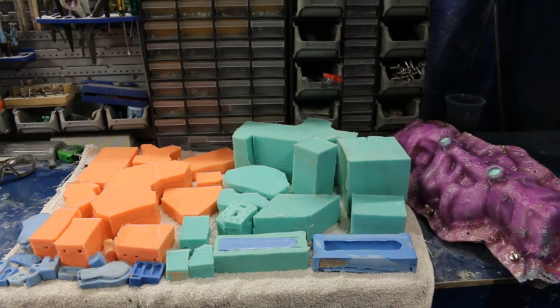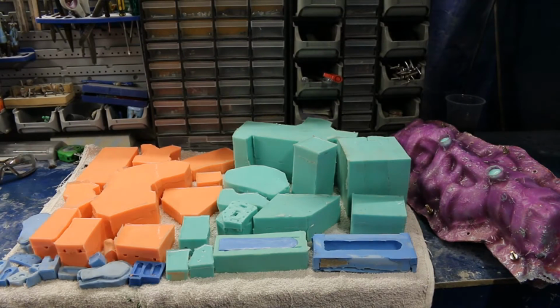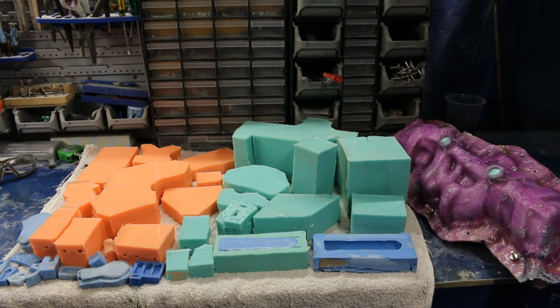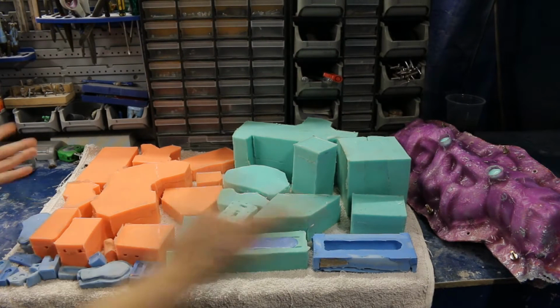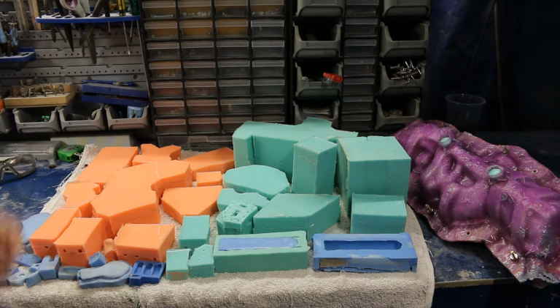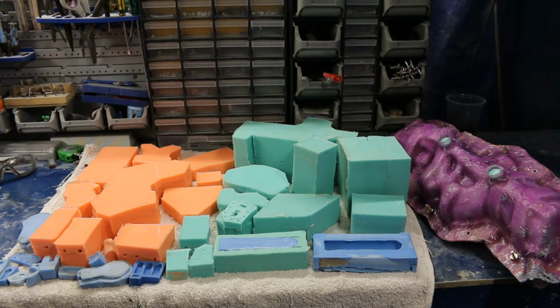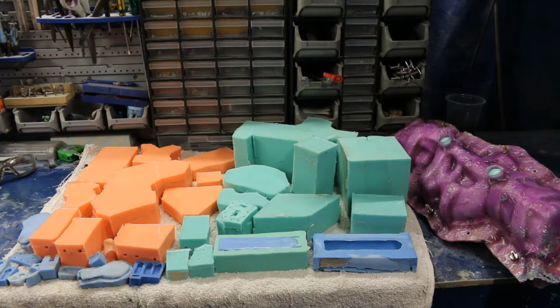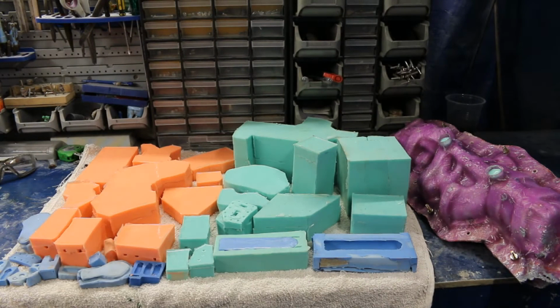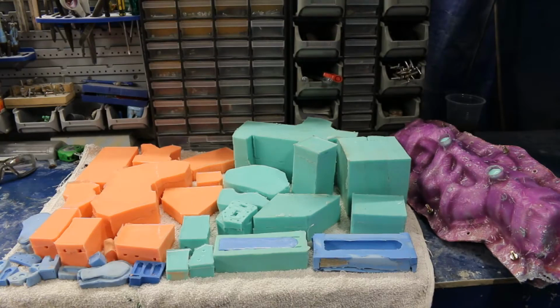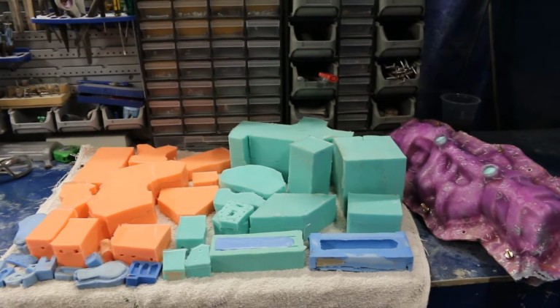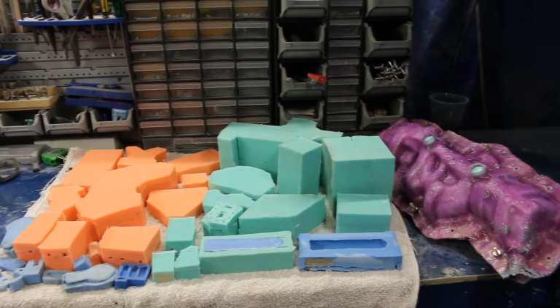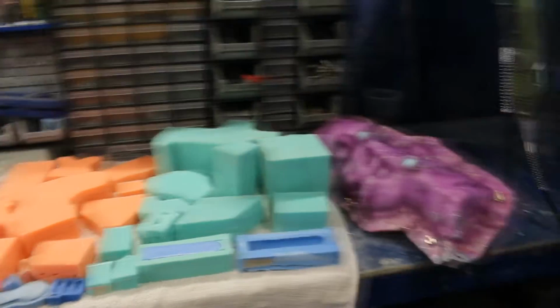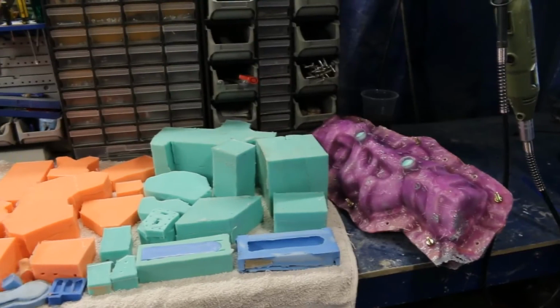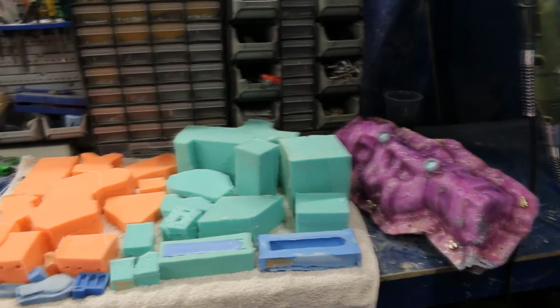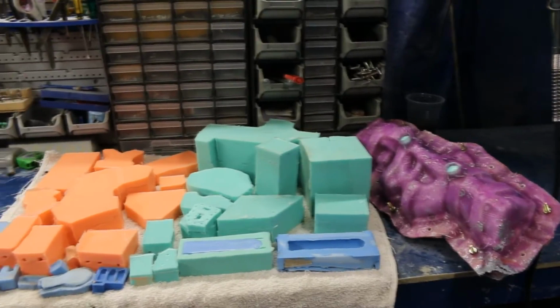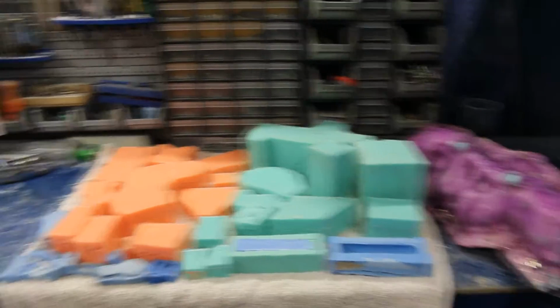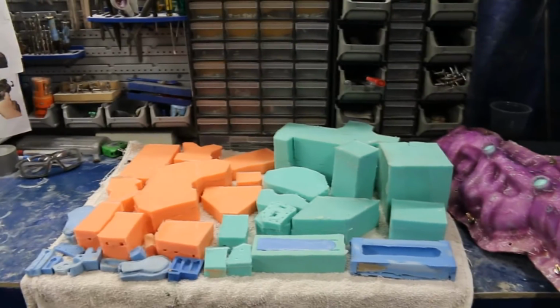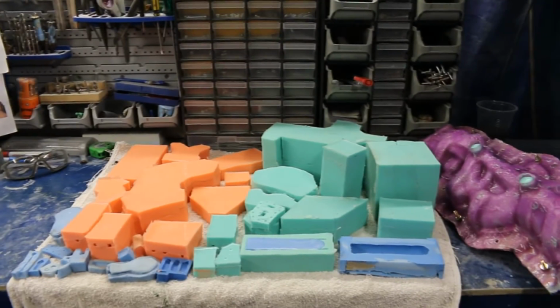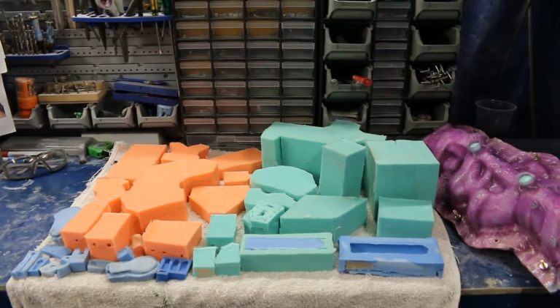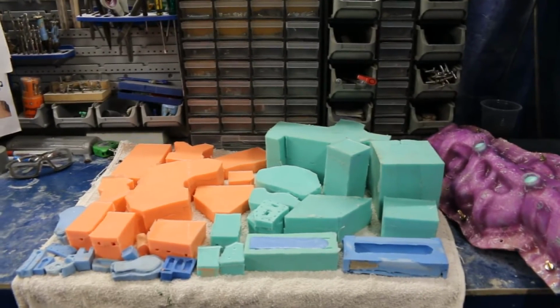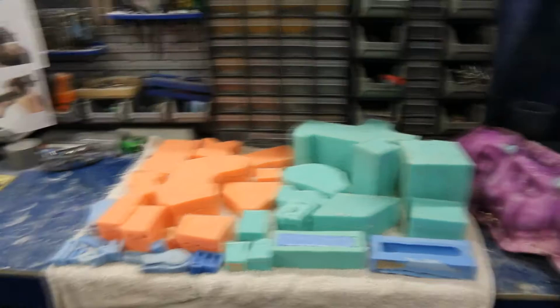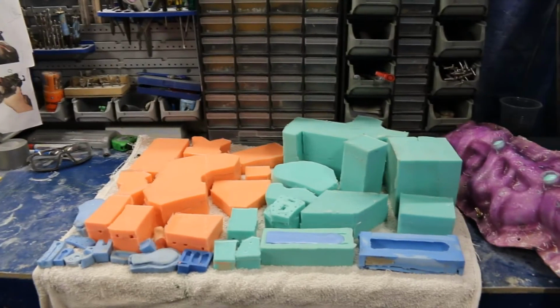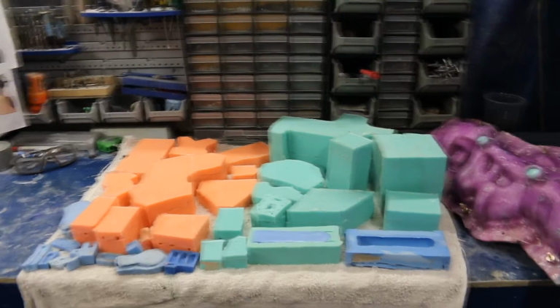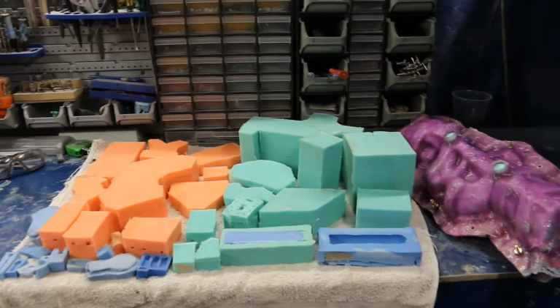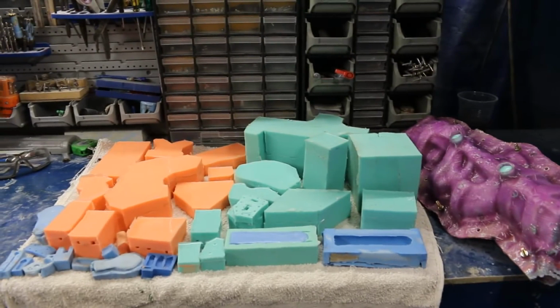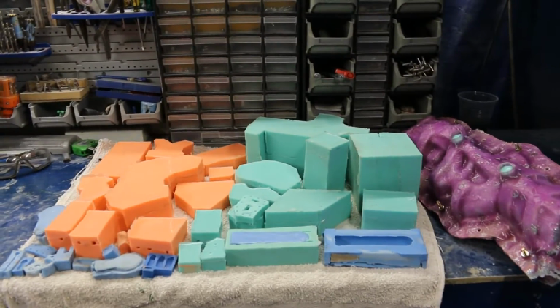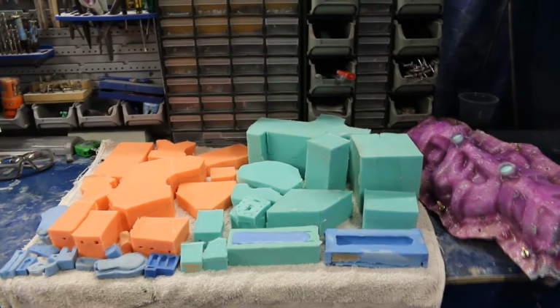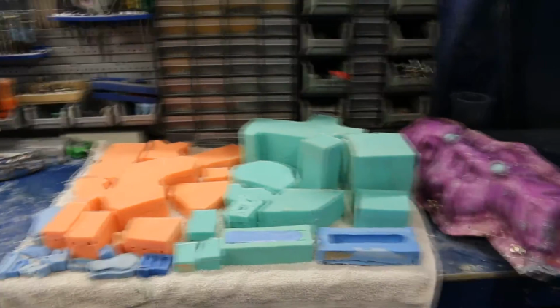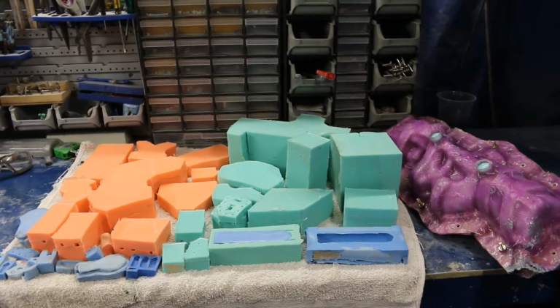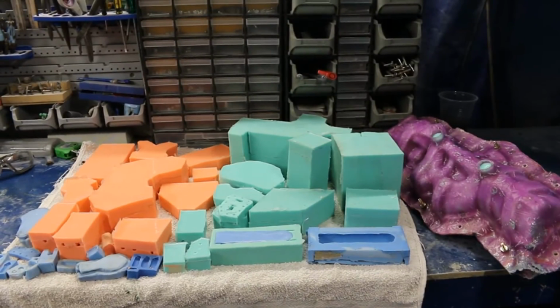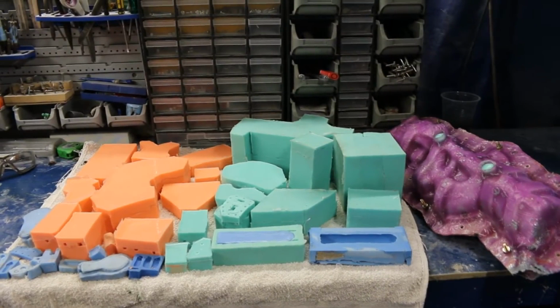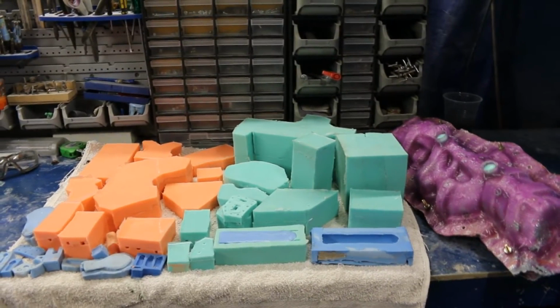Okay guys, so this is all the molds of all the pieces for the ray gun — from the main body to all the small pieces.